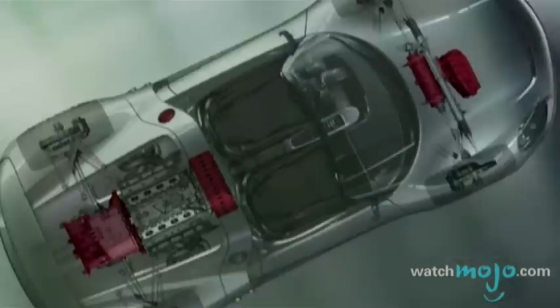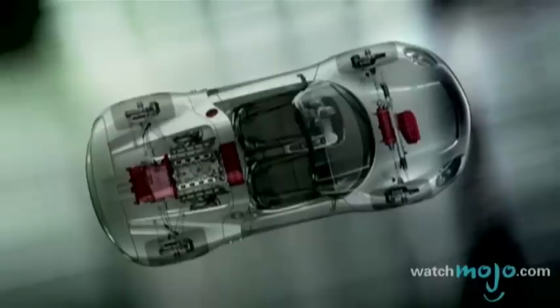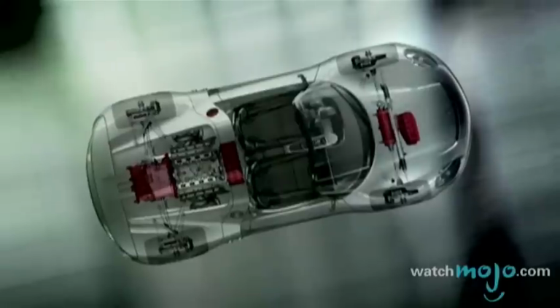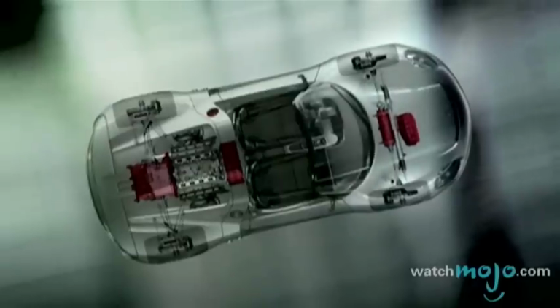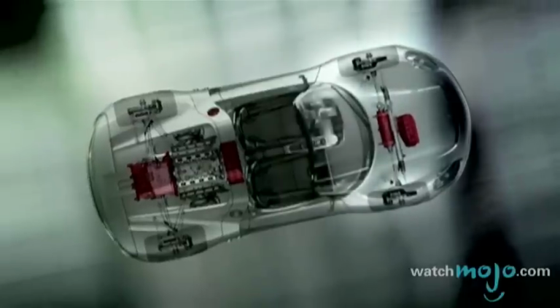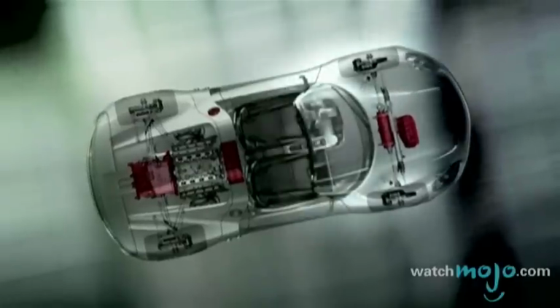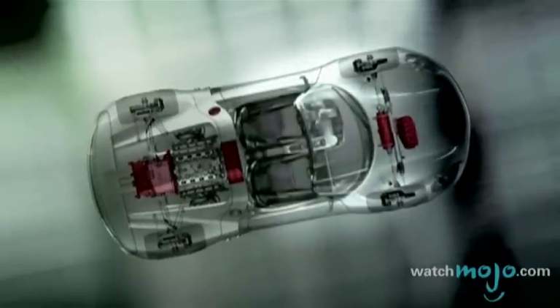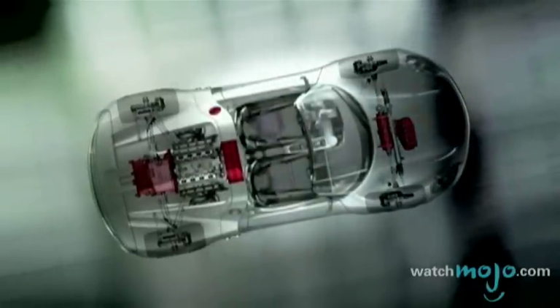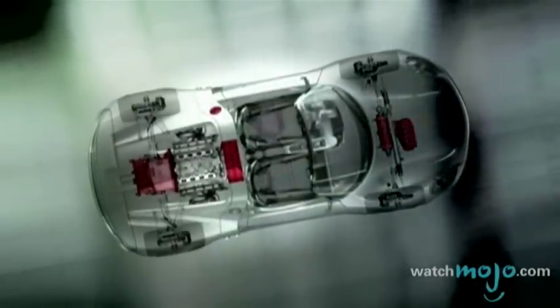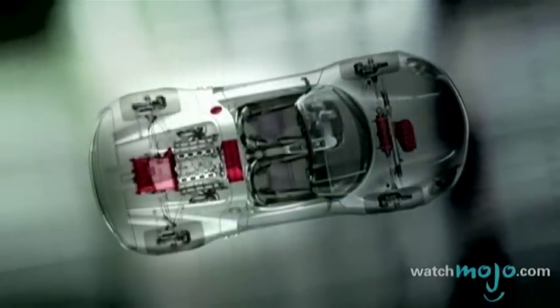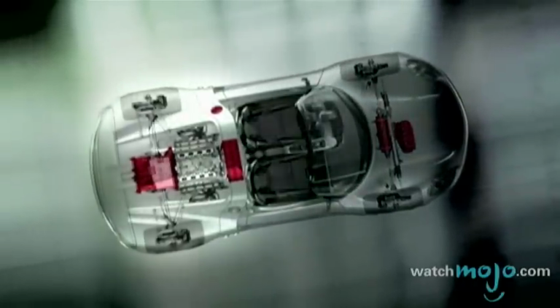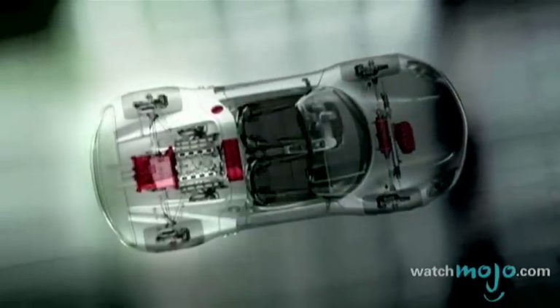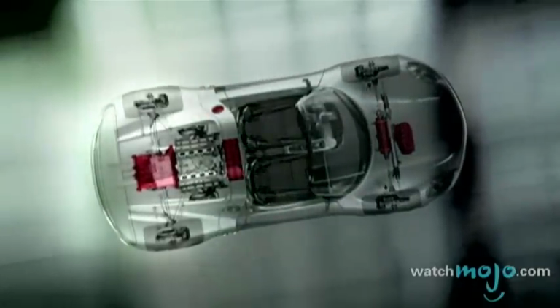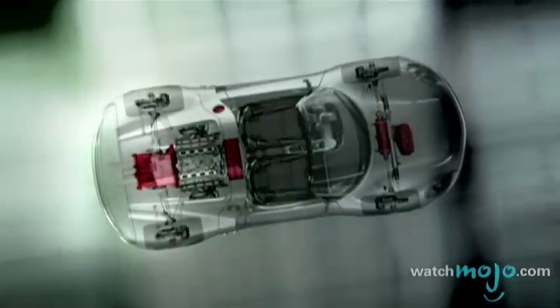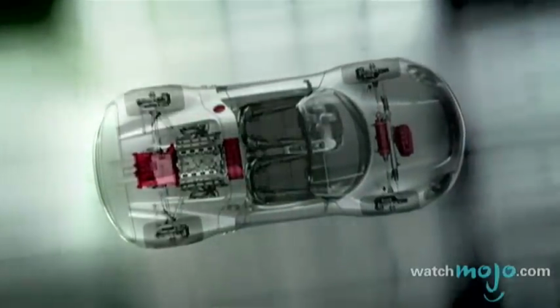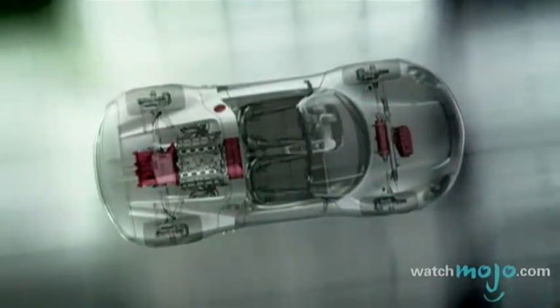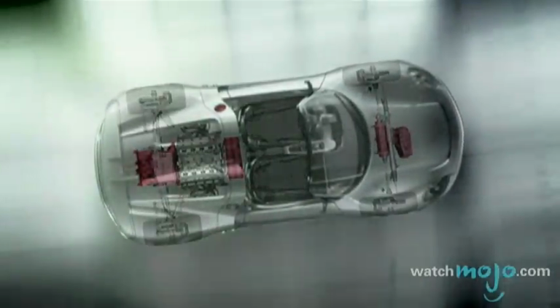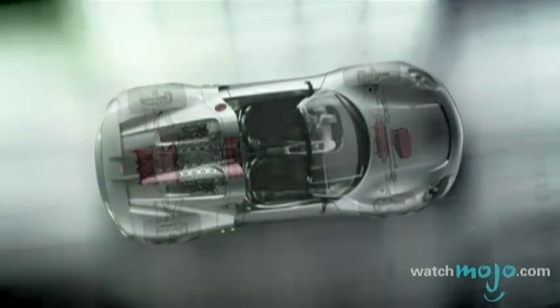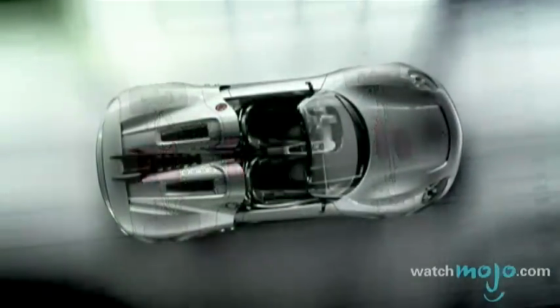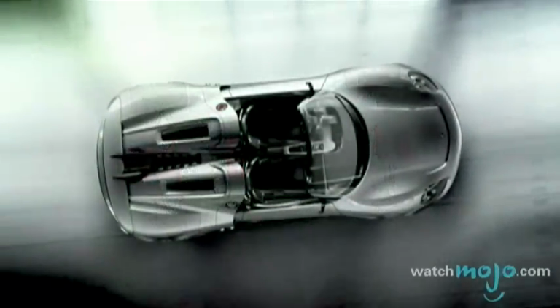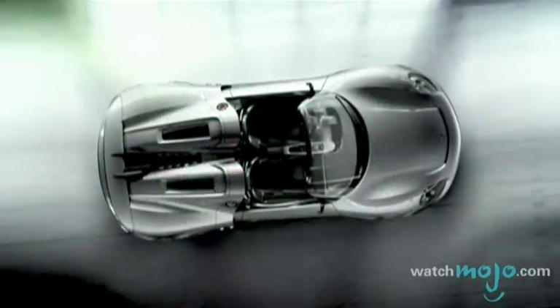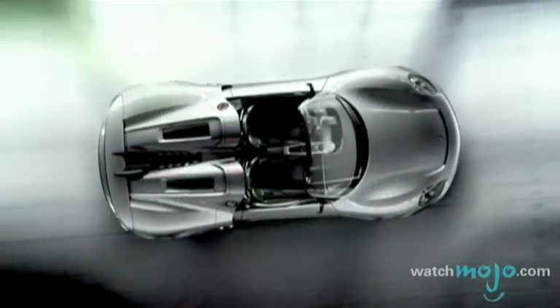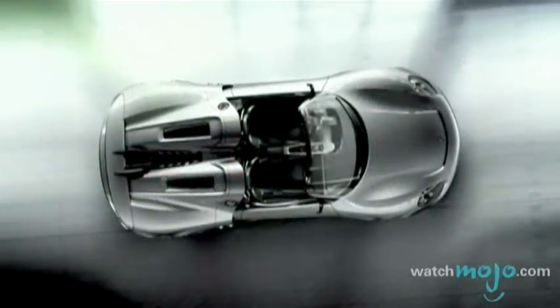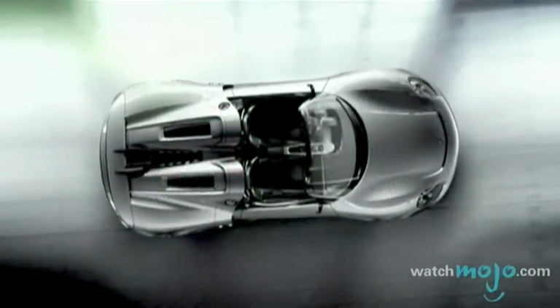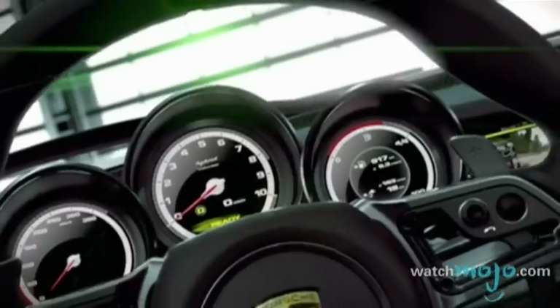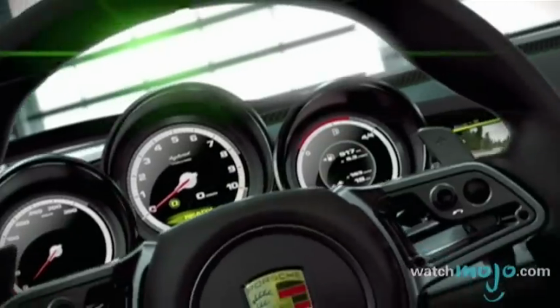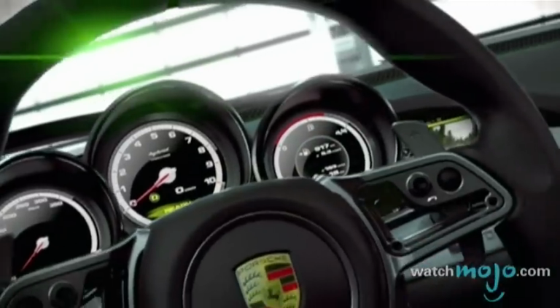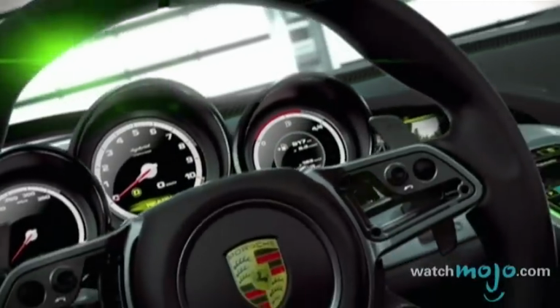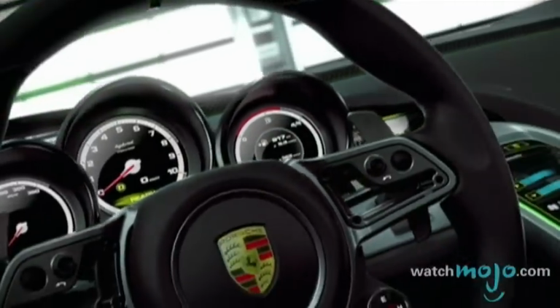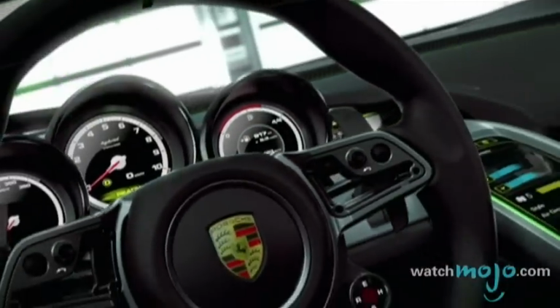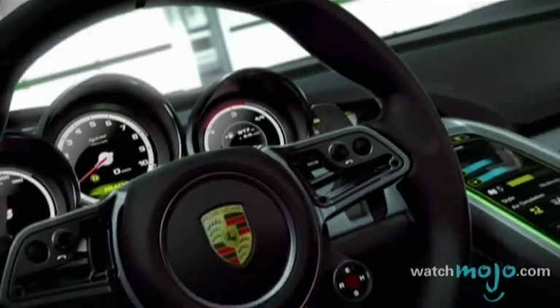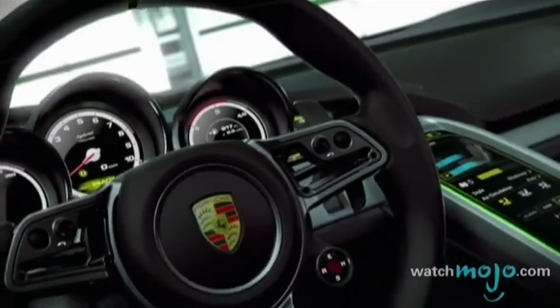Porsche's first plug-in hybrid vehicle, the two-seater 918 Spyder boasts low emissions and low fuel consumption, all while maintaining the company's need for speed.